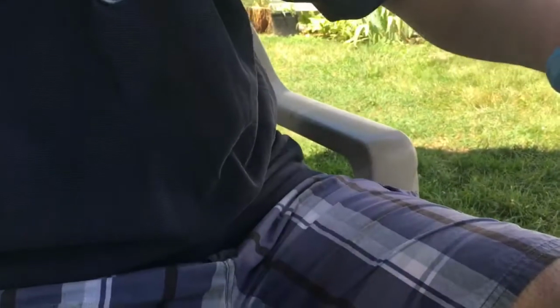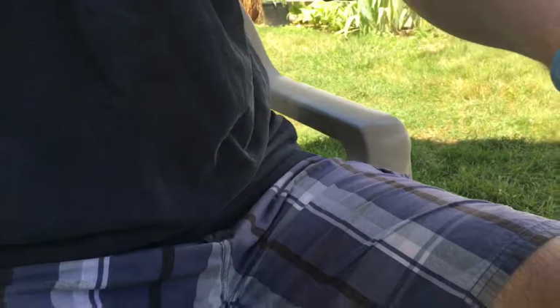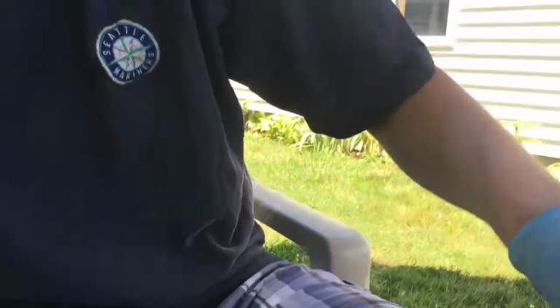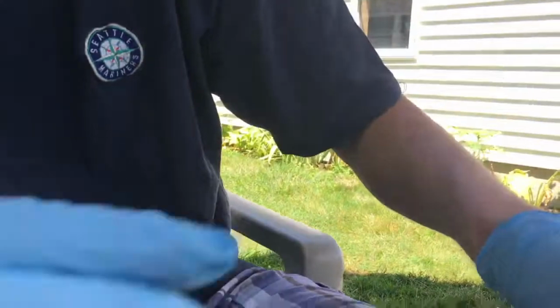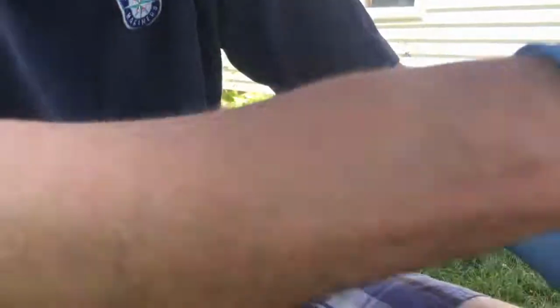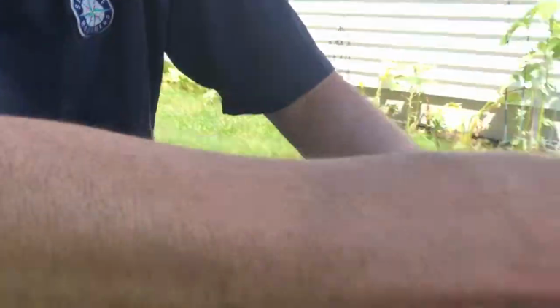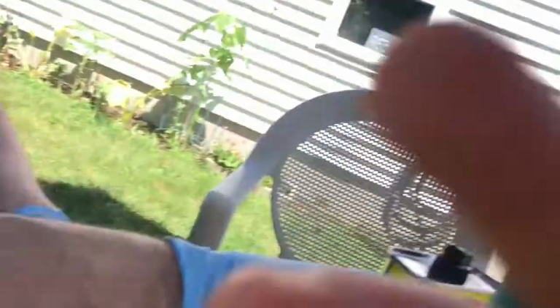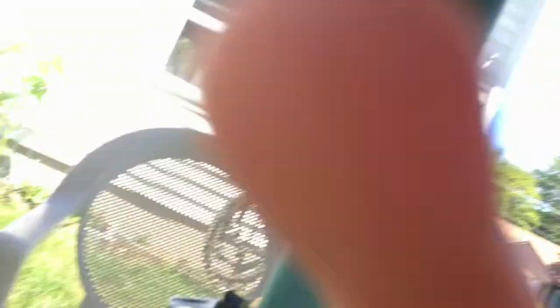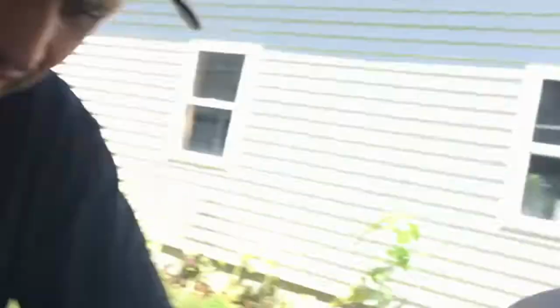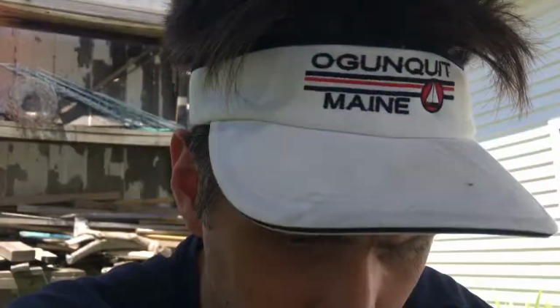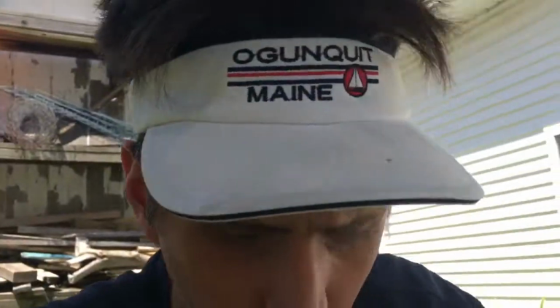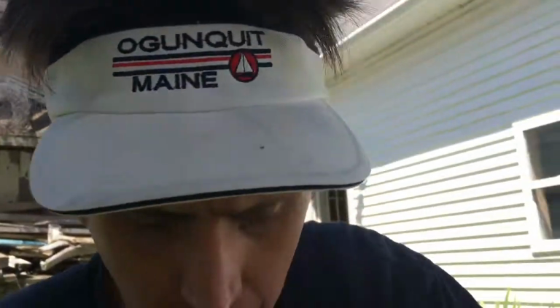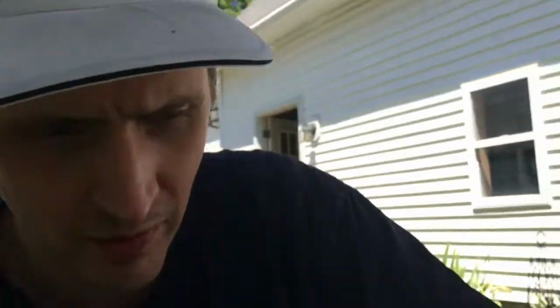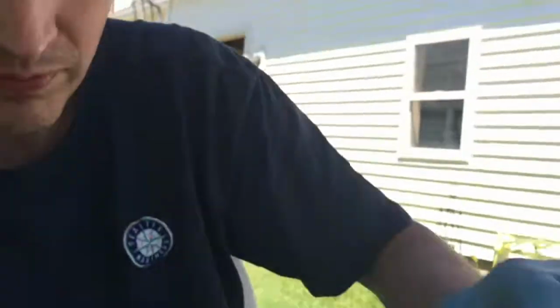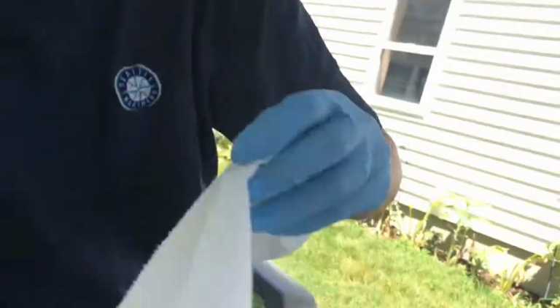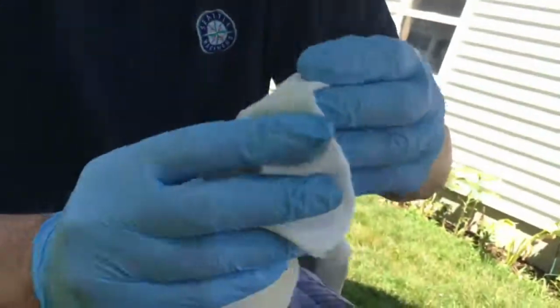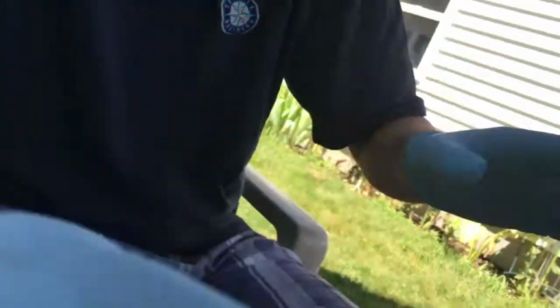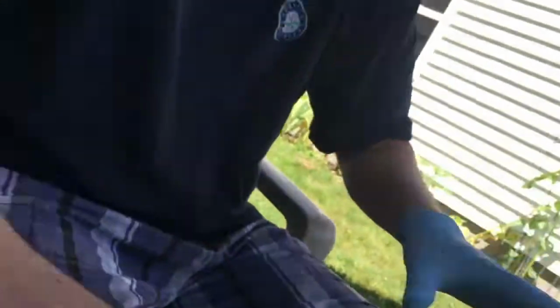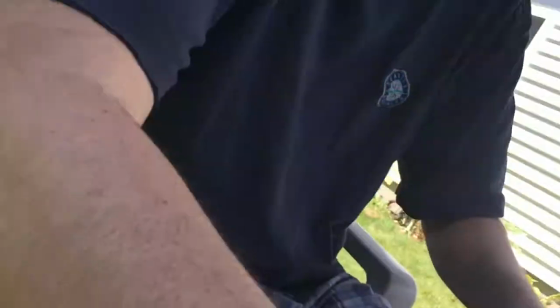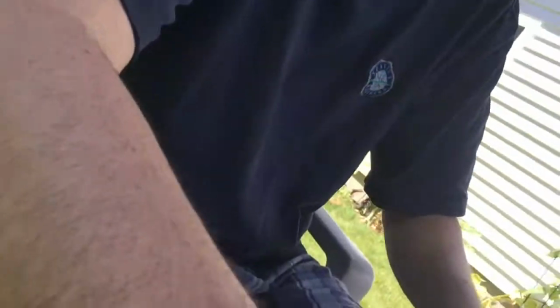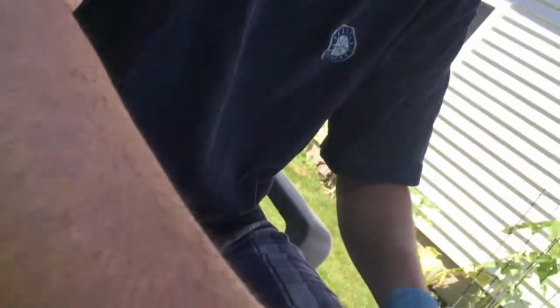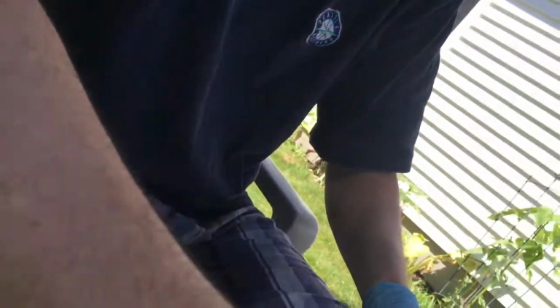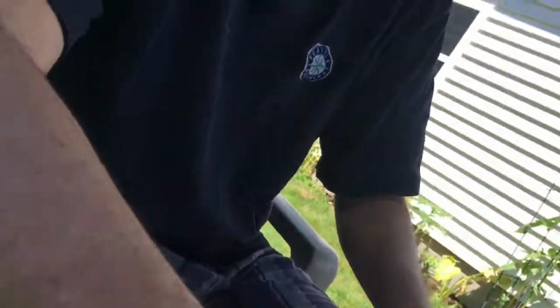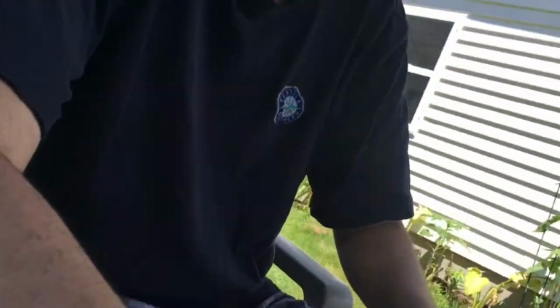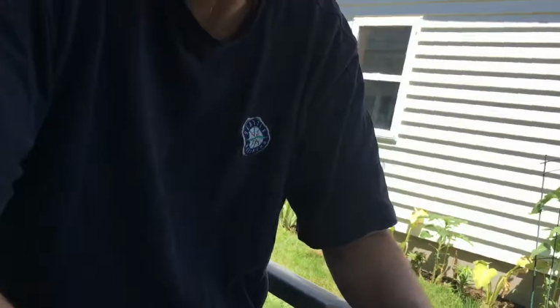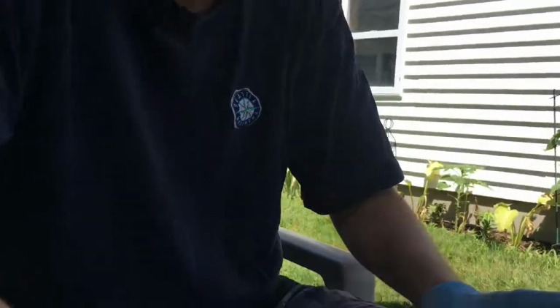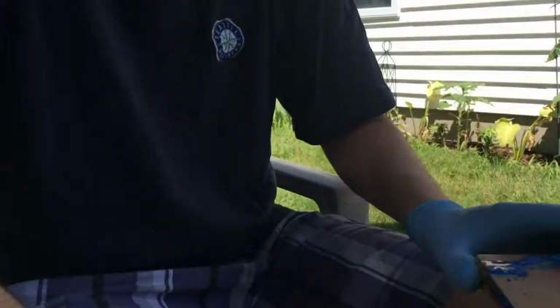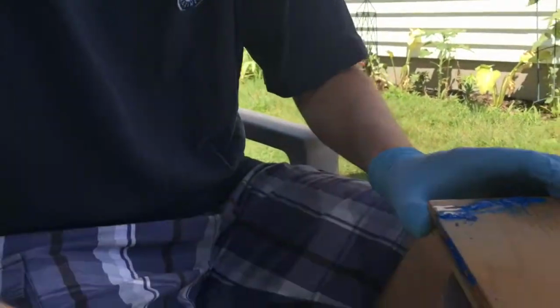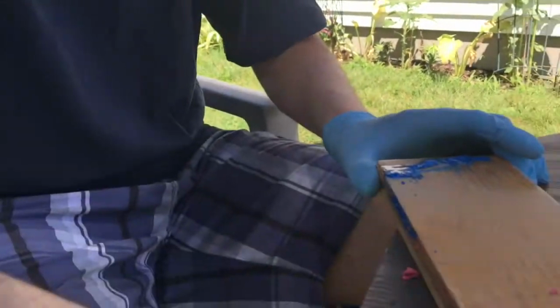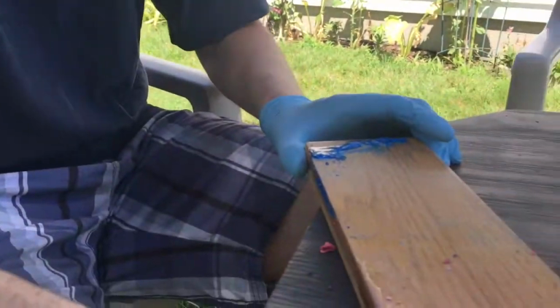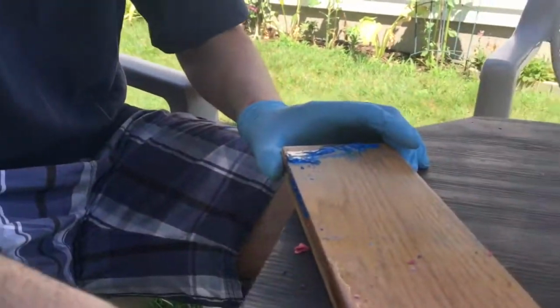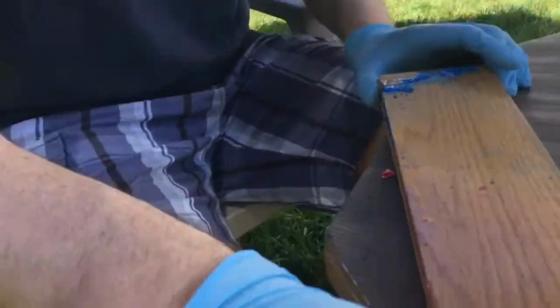Now we're going to take a clean cloth and wipe off the whole board. You don't have gloves on, Preston, so you can't do this one.